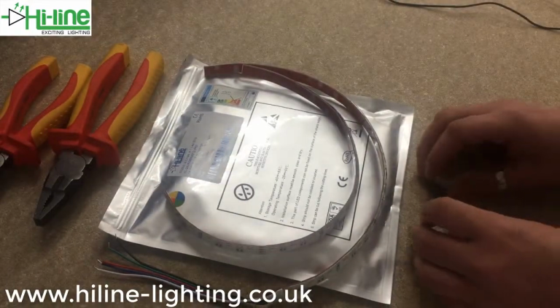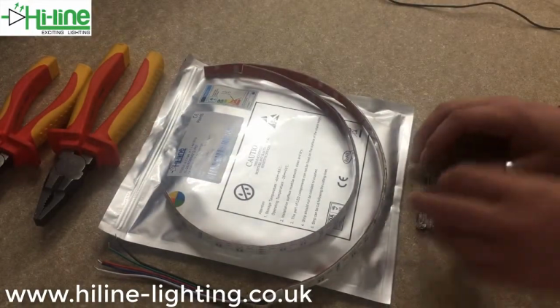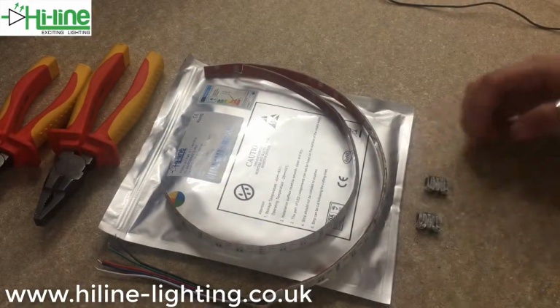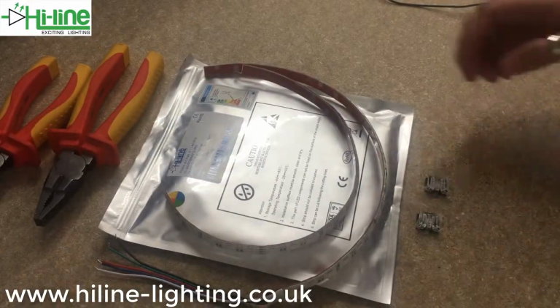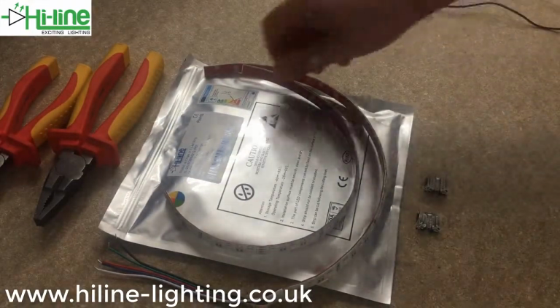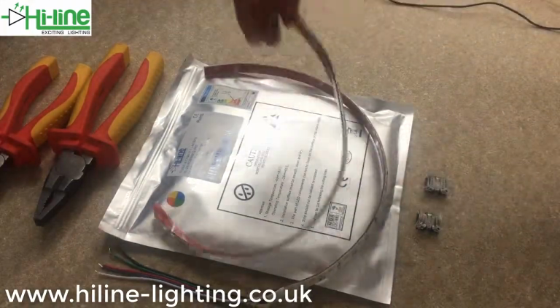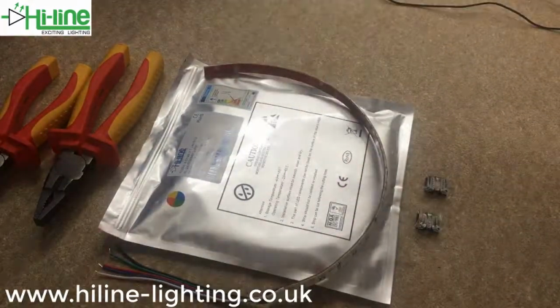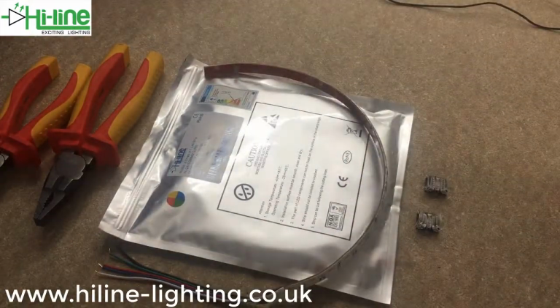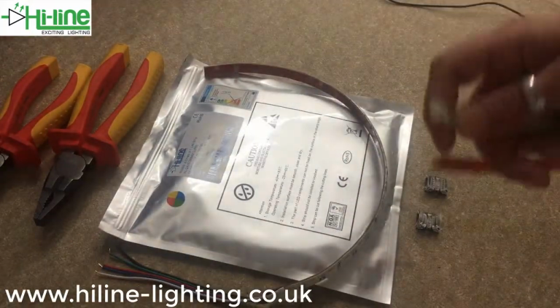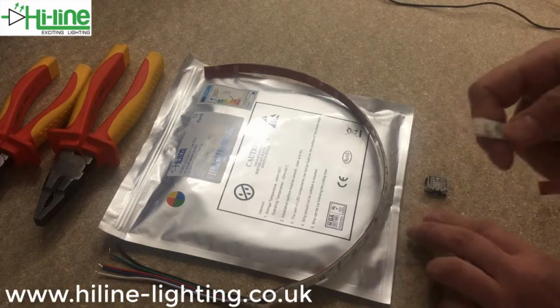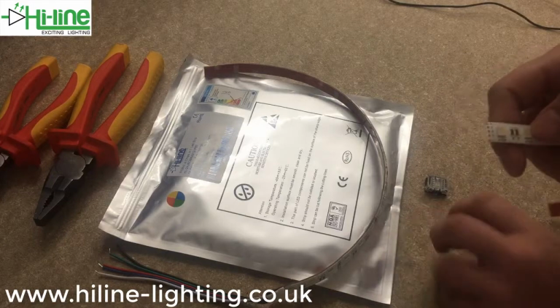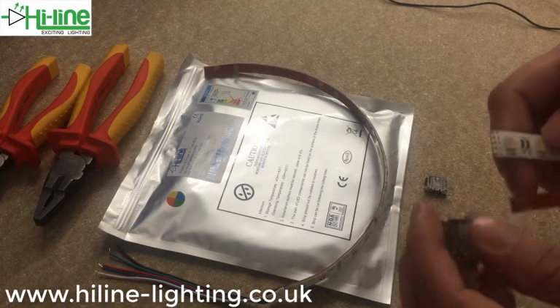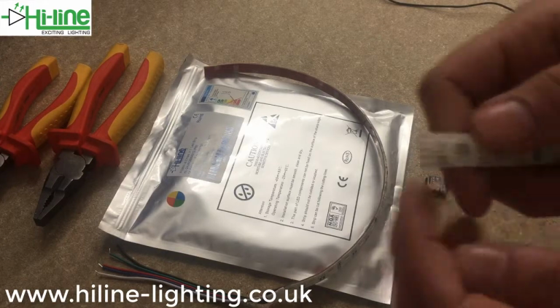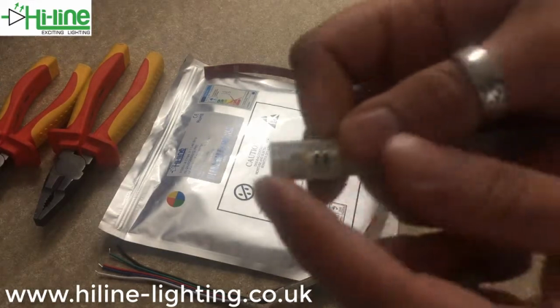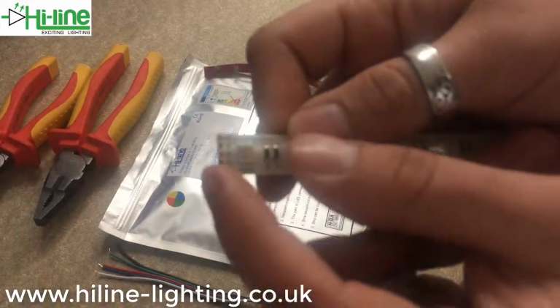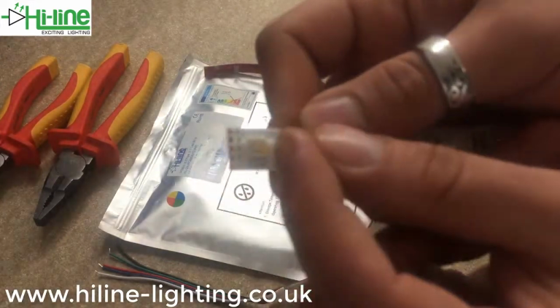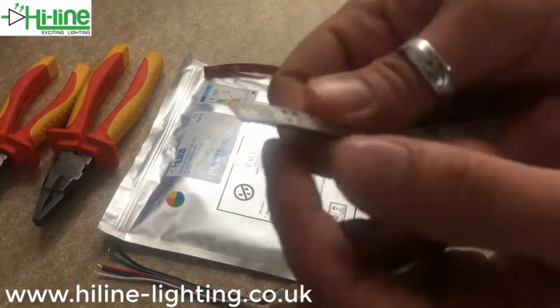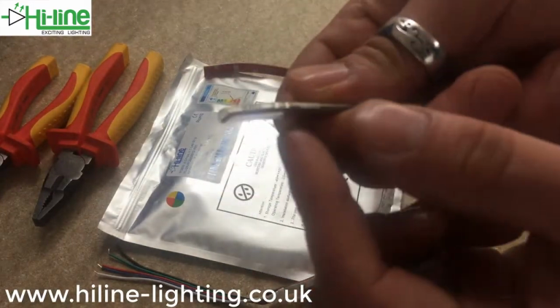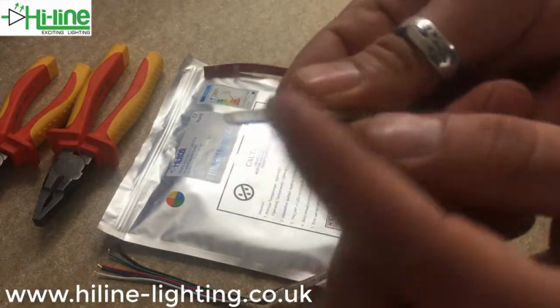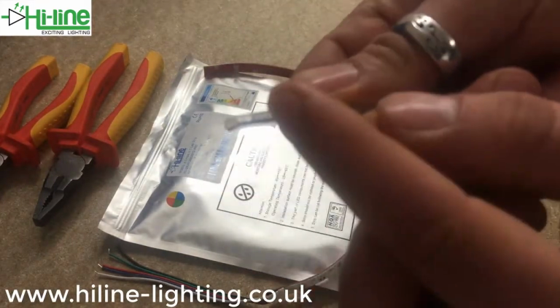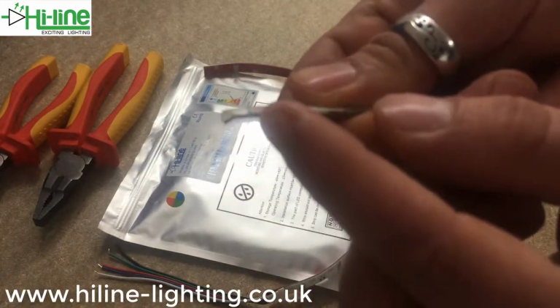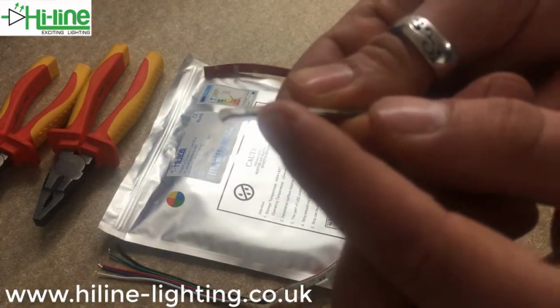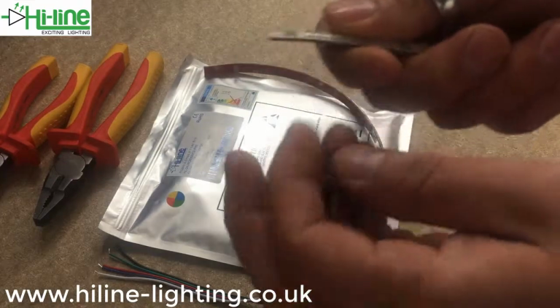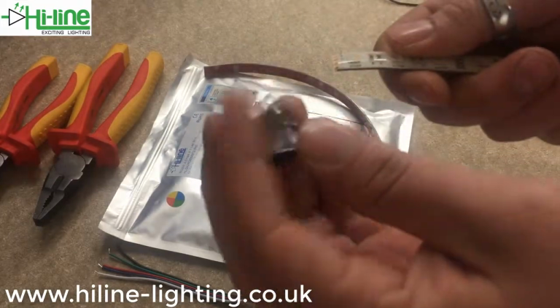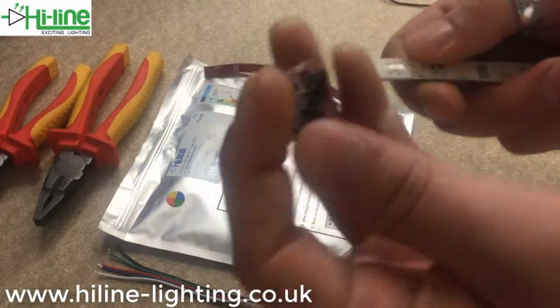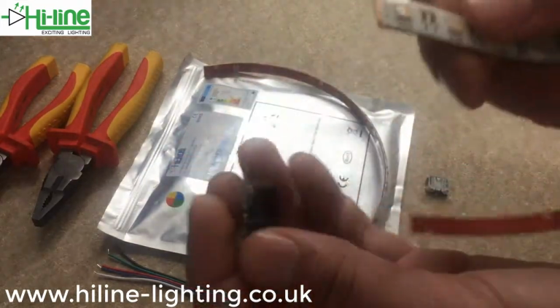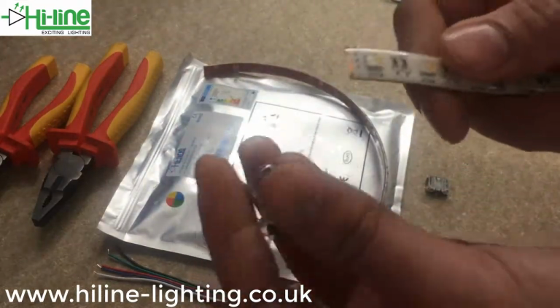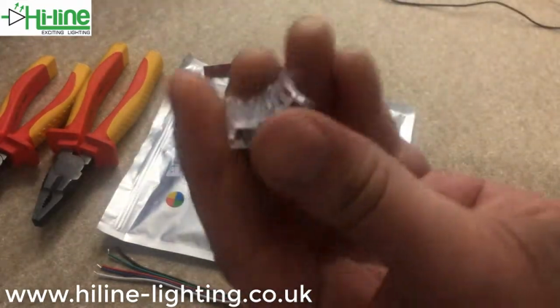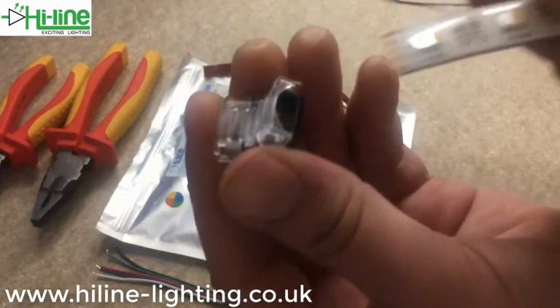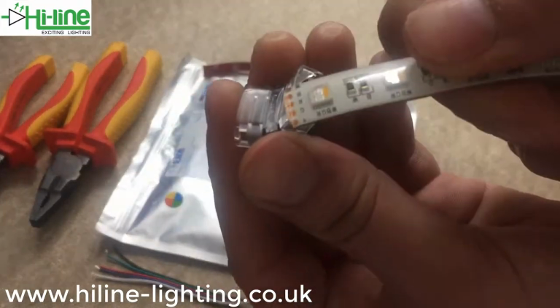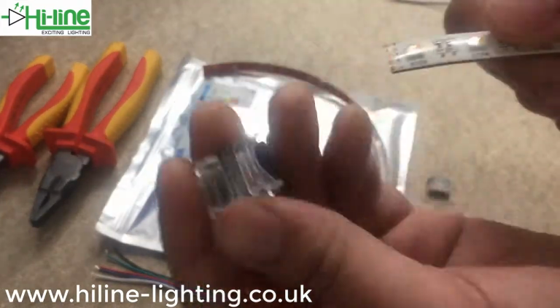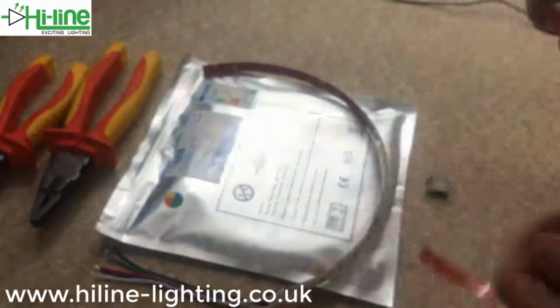Another benefit of these new connectors over other IP65 connectors on the market: with other types you have to peel back the IP65 silicone coating, but with these ones you don't need to at all — you literally stick the tape straight in and it's good to go.